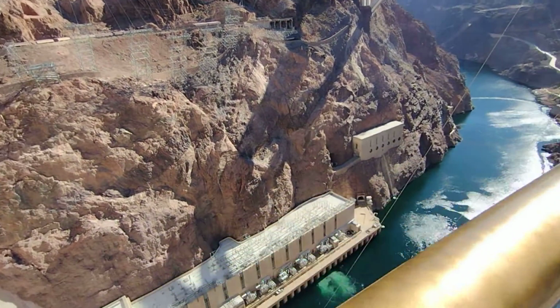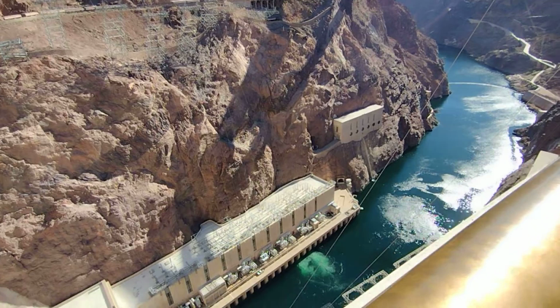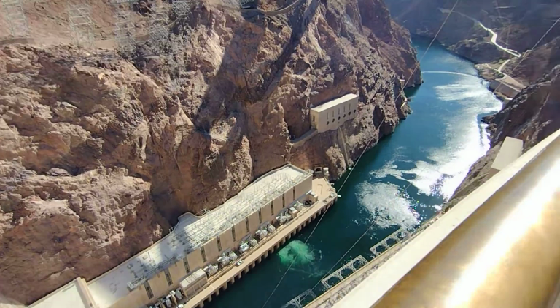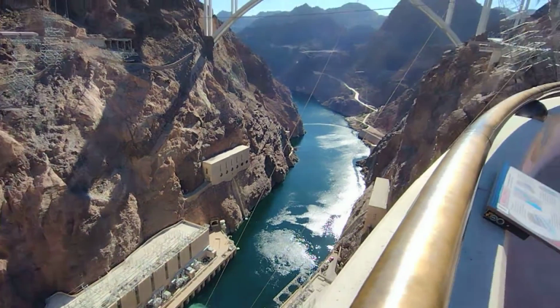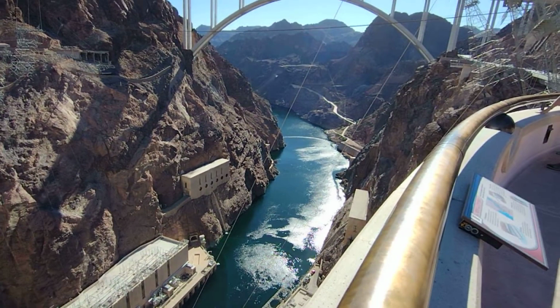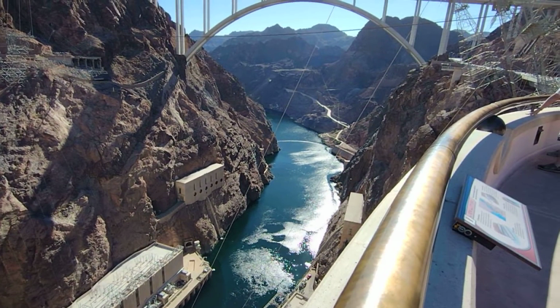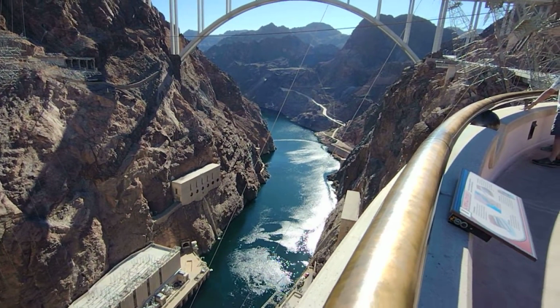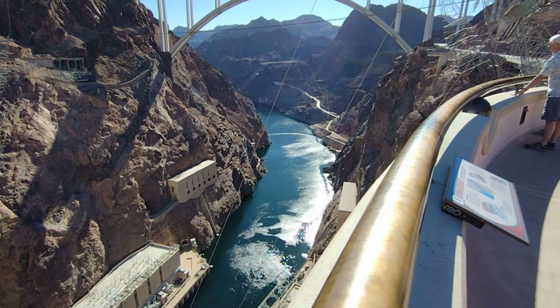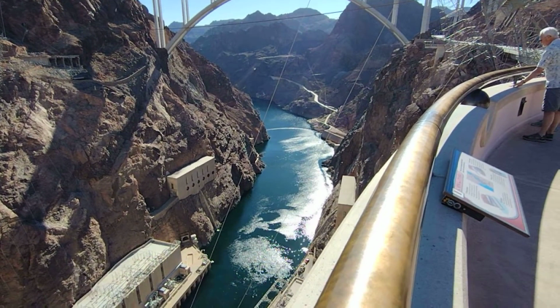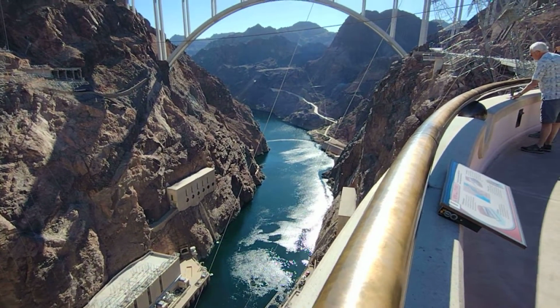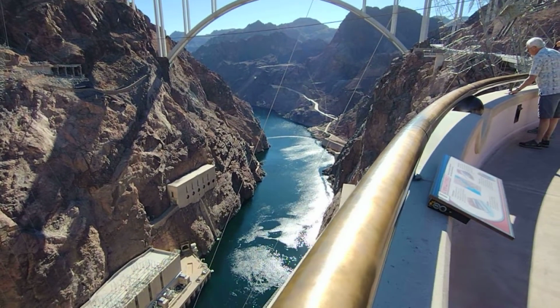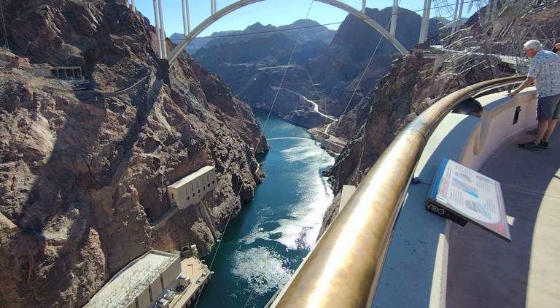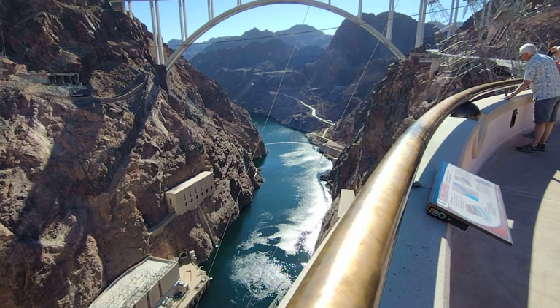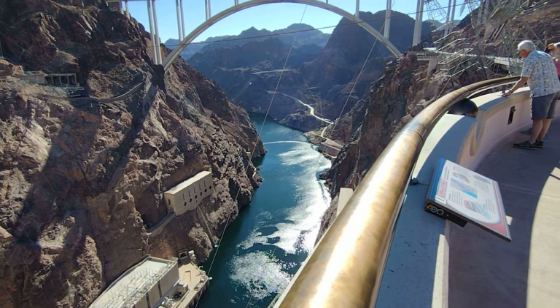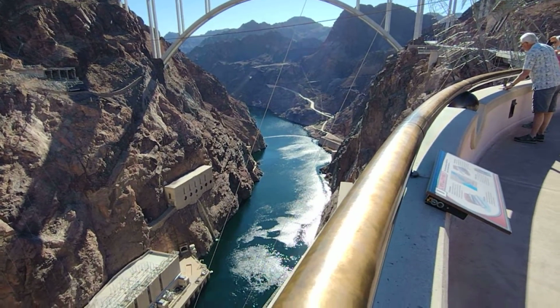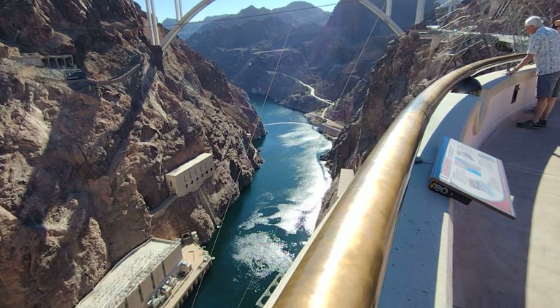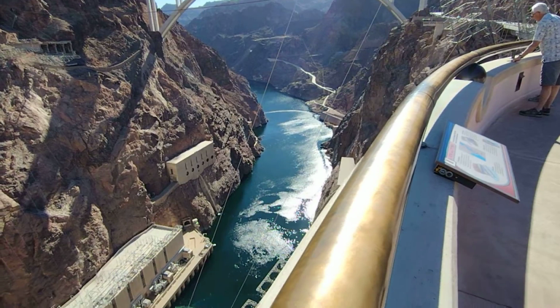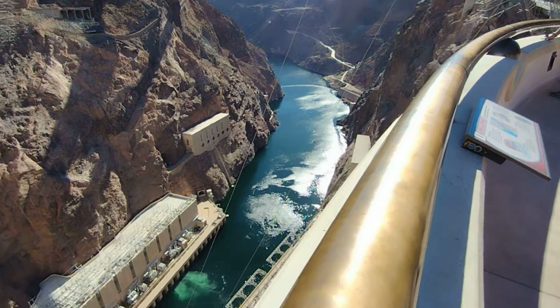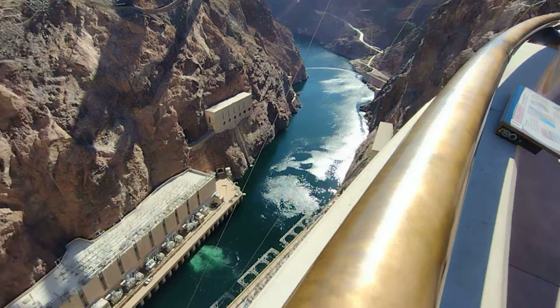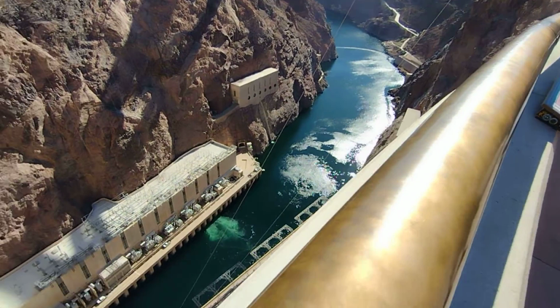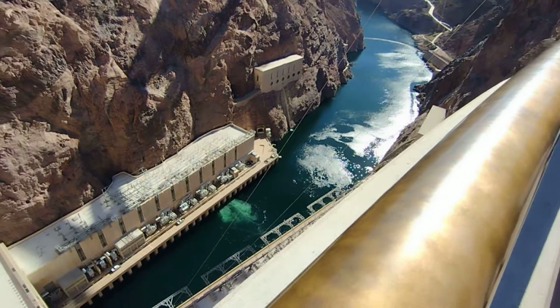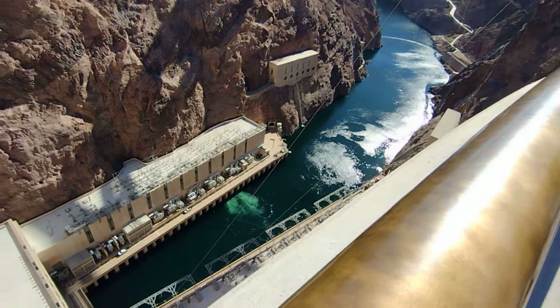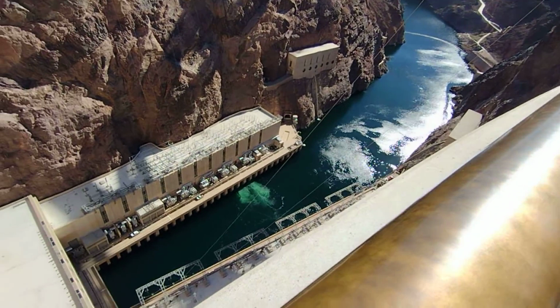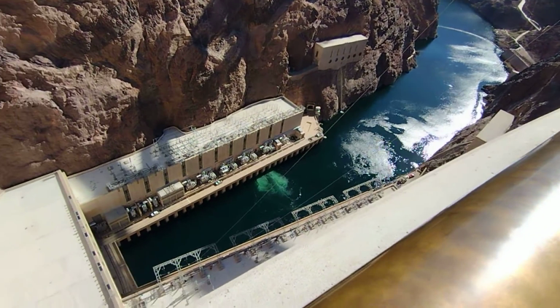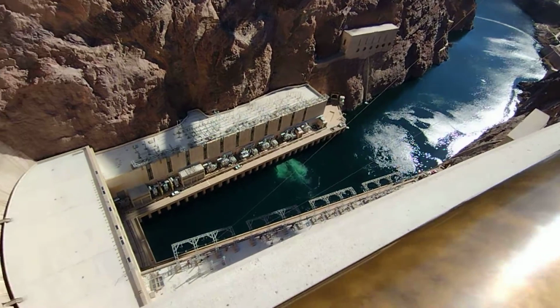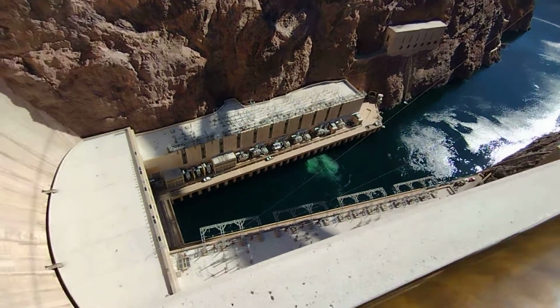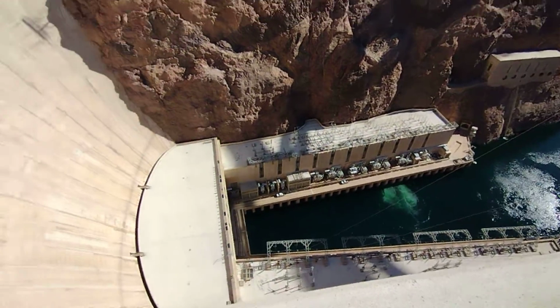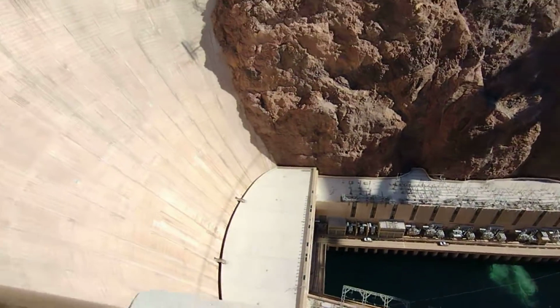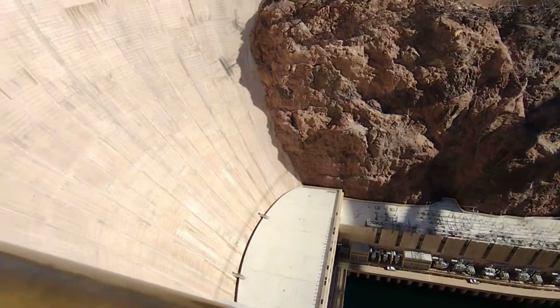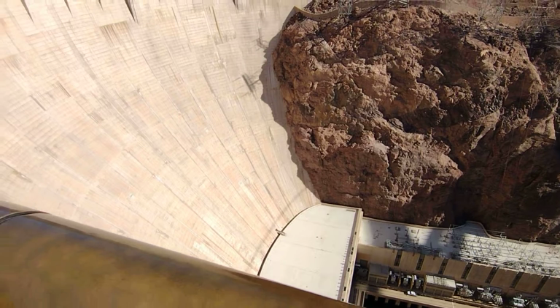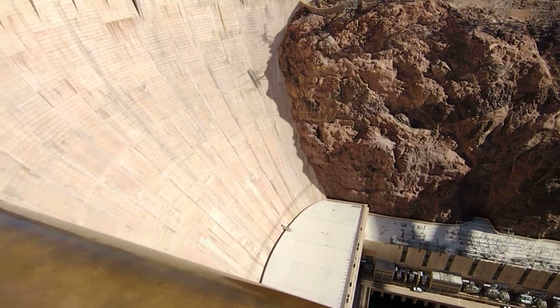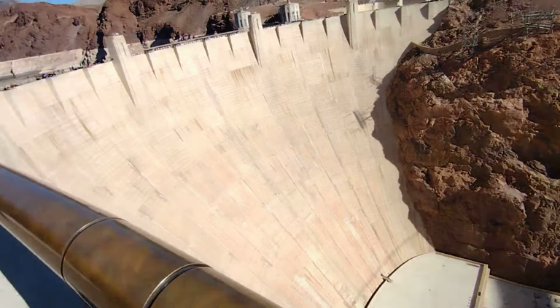It has been said that in the shadow of Hoover Dam, one feels that the future is limitless — that we have in our grasp the power to achieve anything.